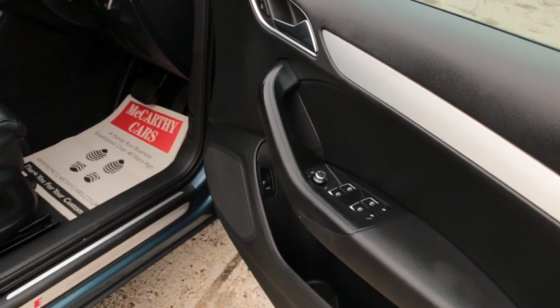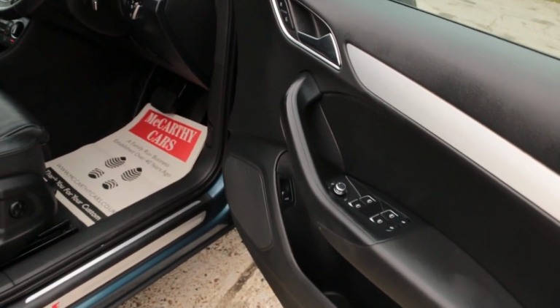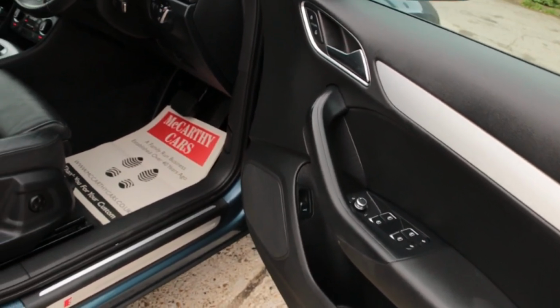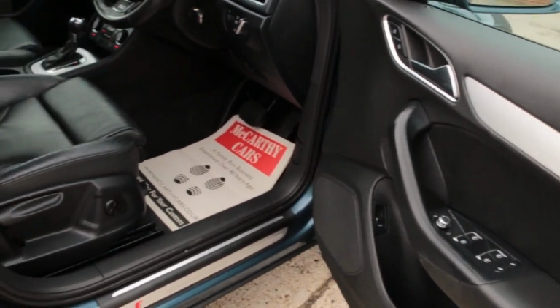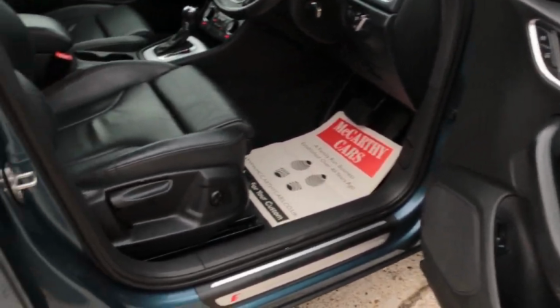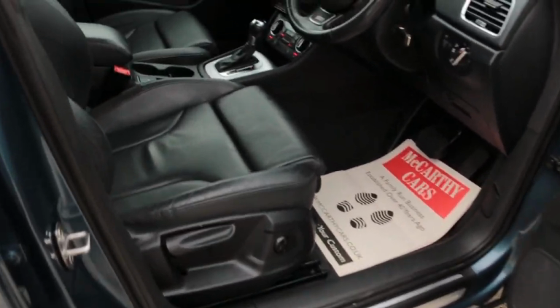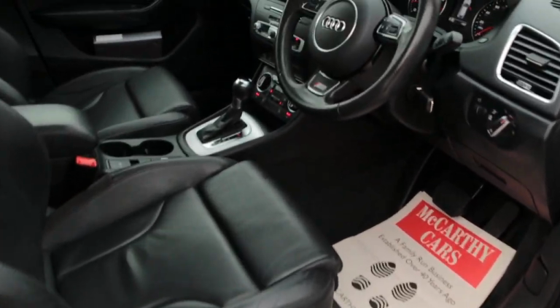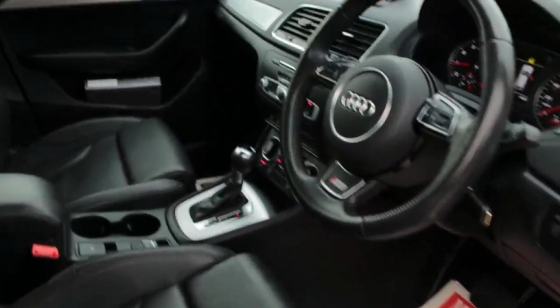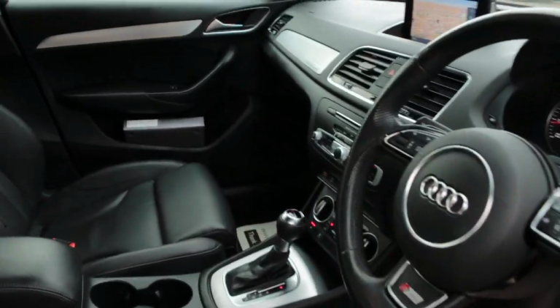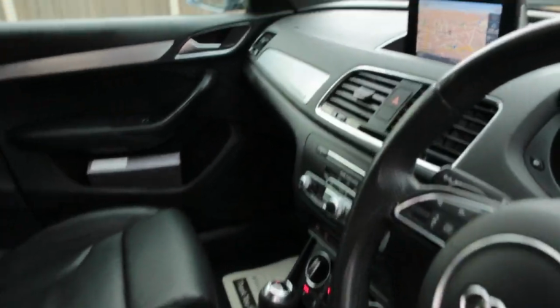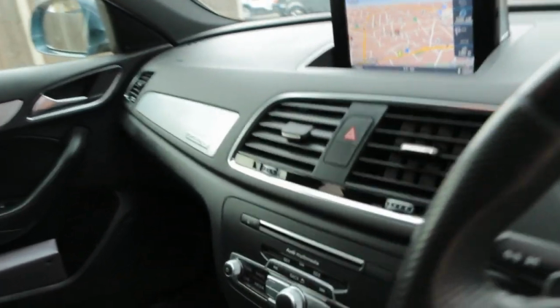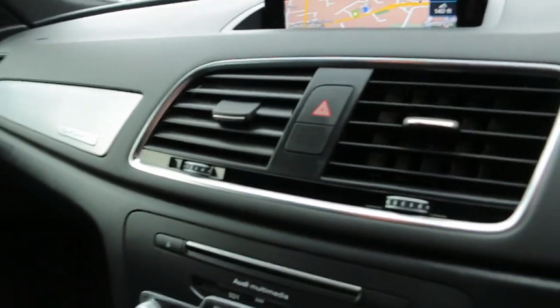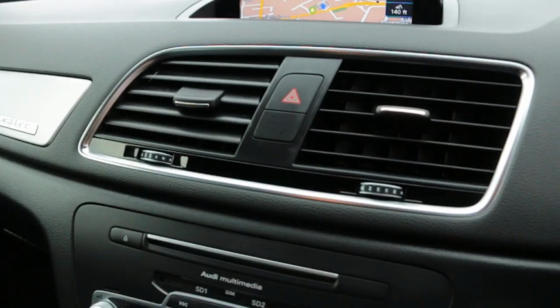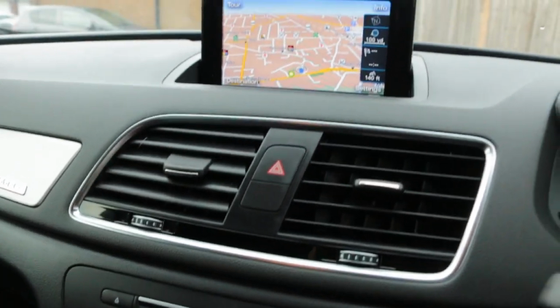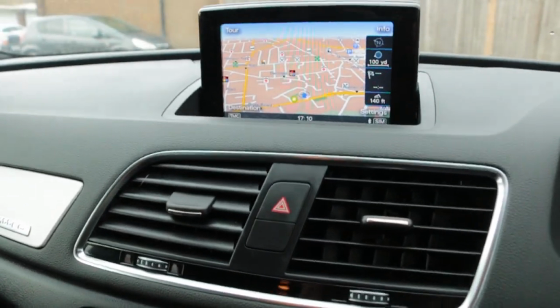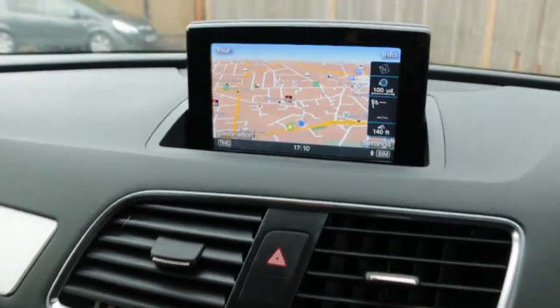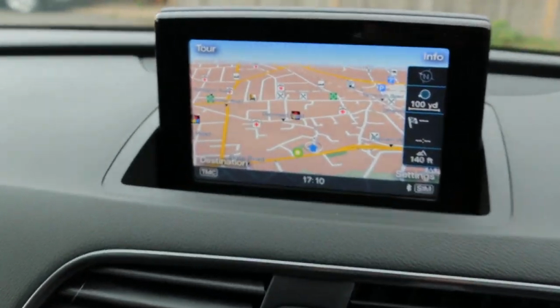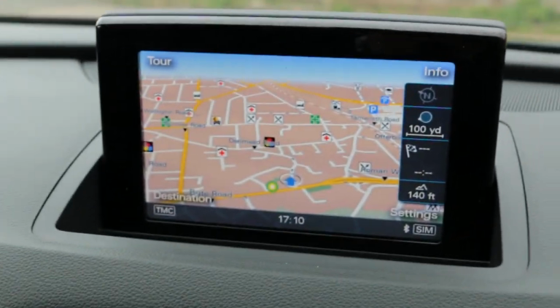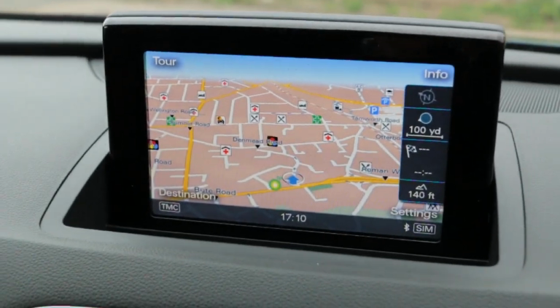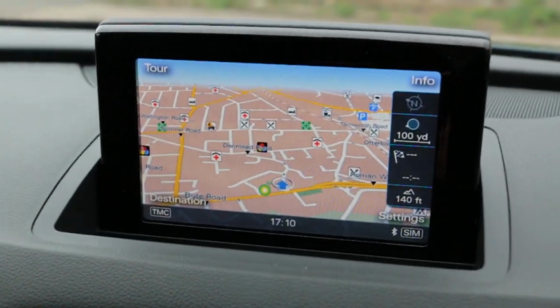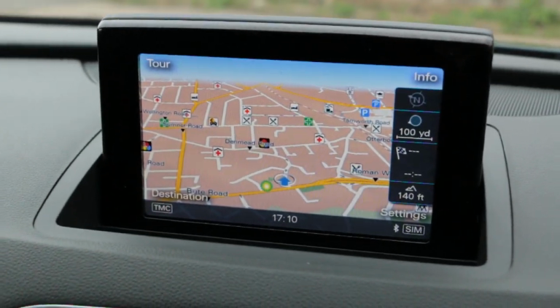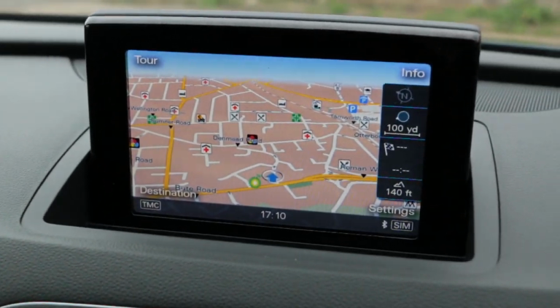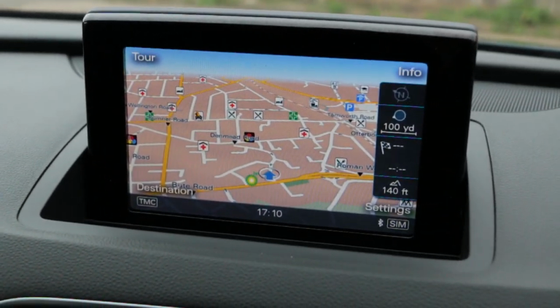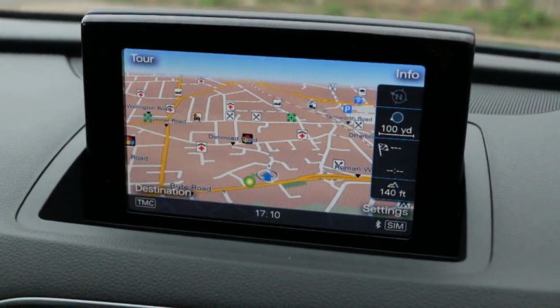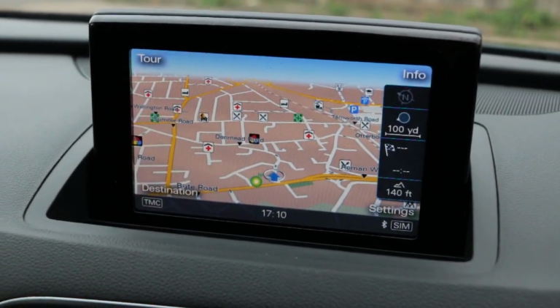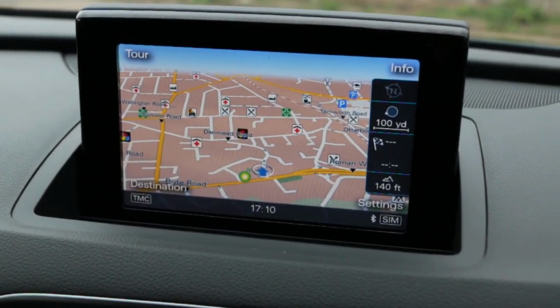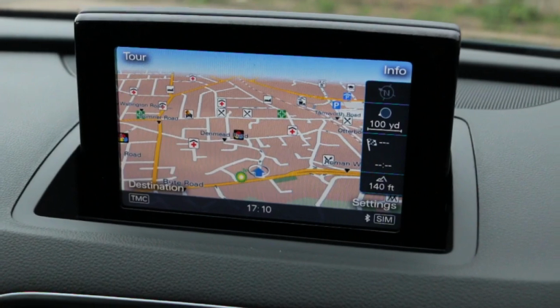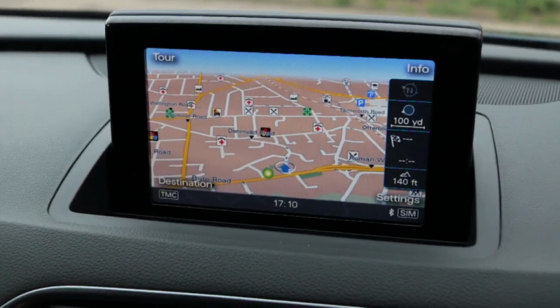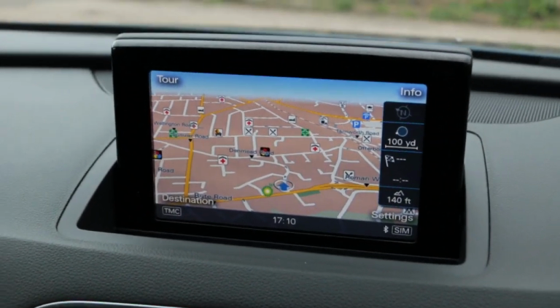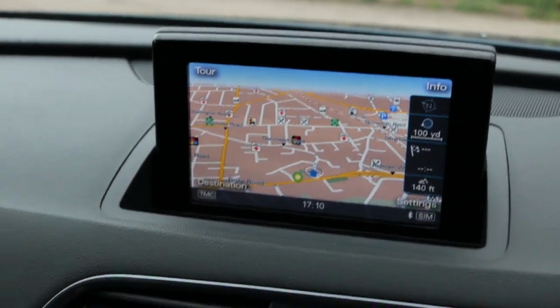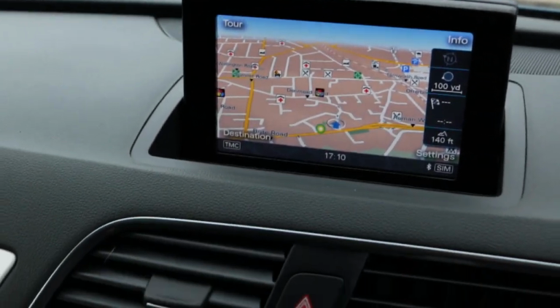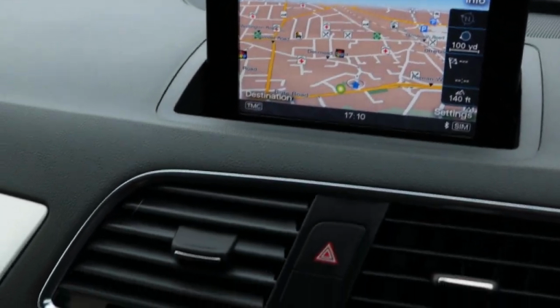Electric and folding mirrors. The car has satellite navigation, DAB radio, telephone Bluetooth connection, and Bluetooth audio.